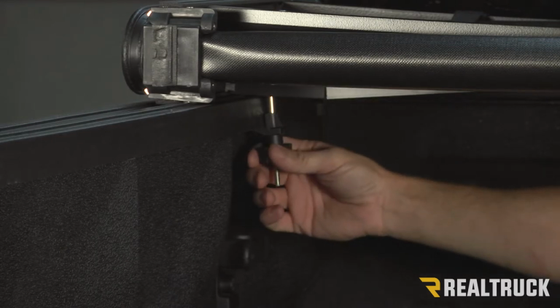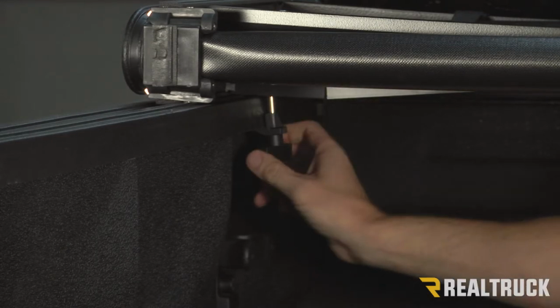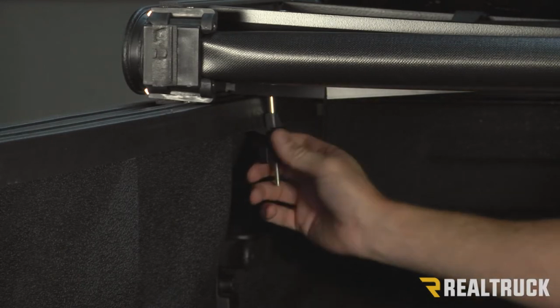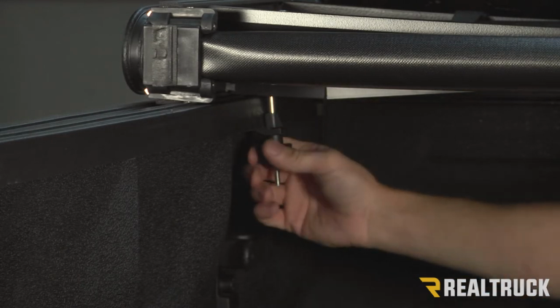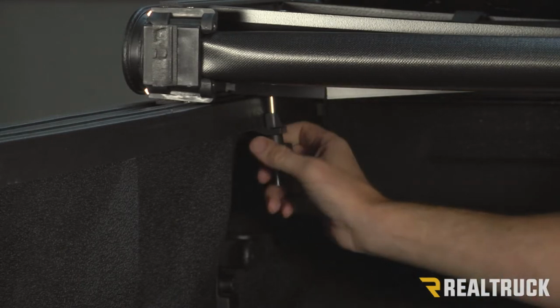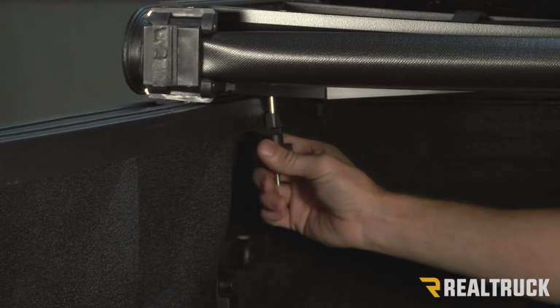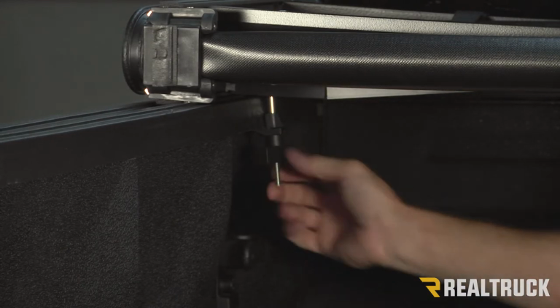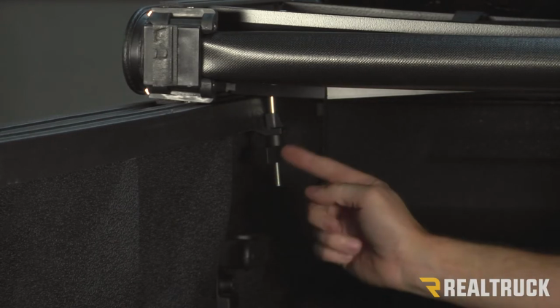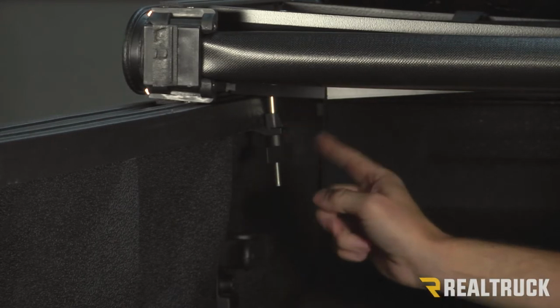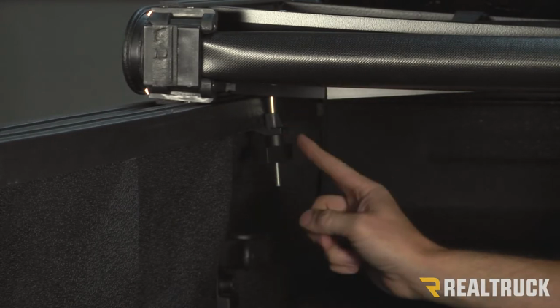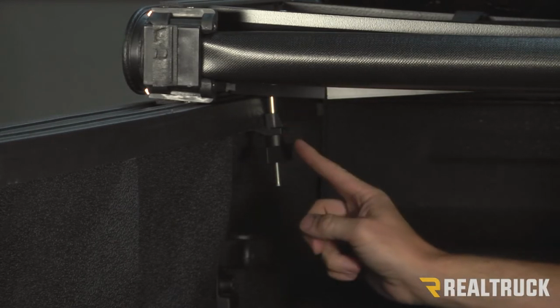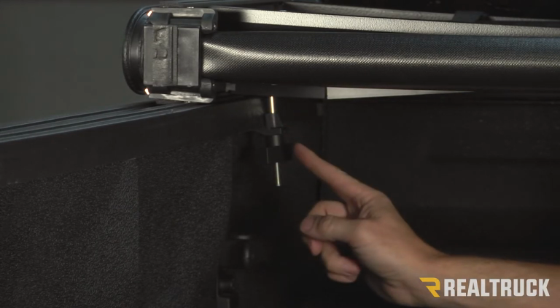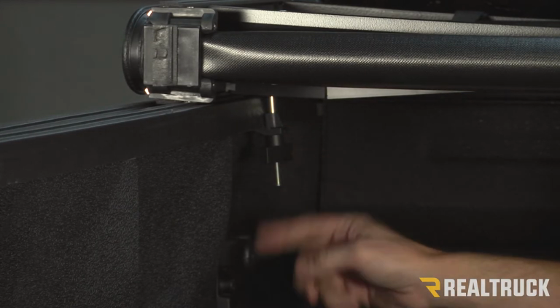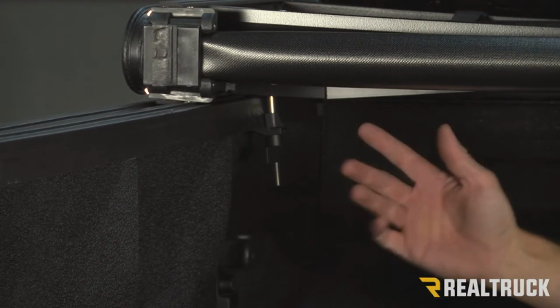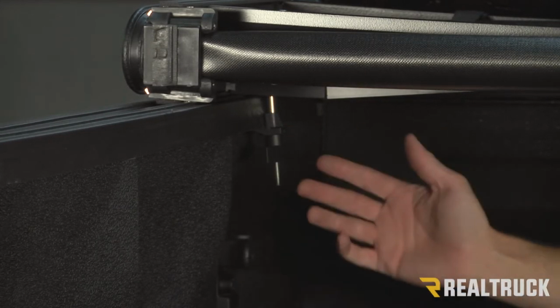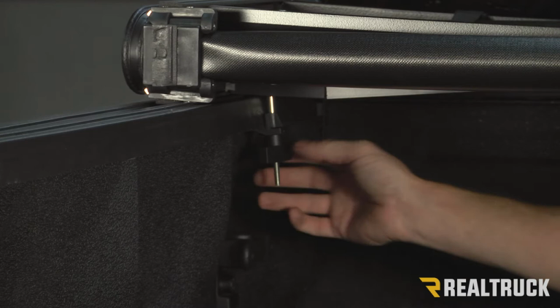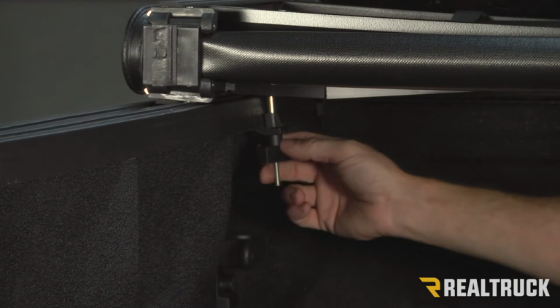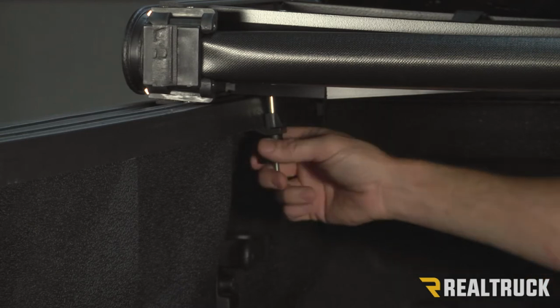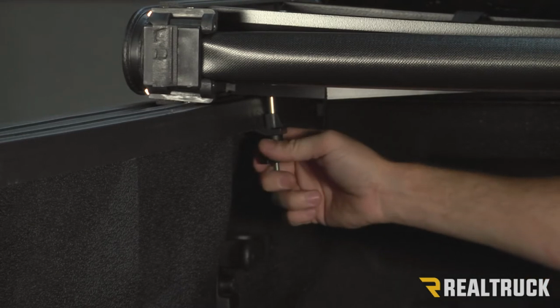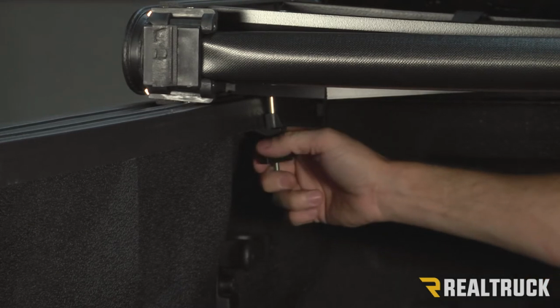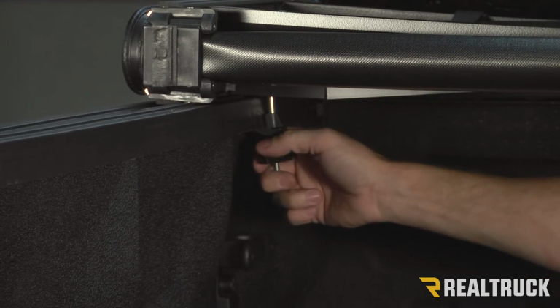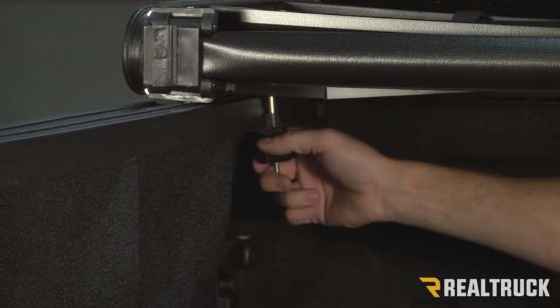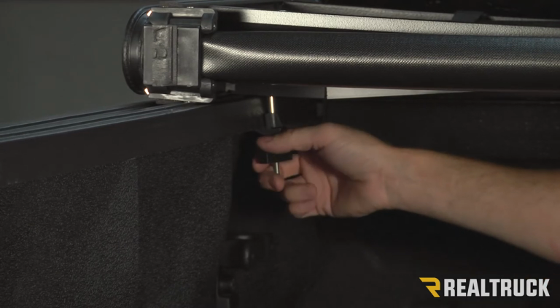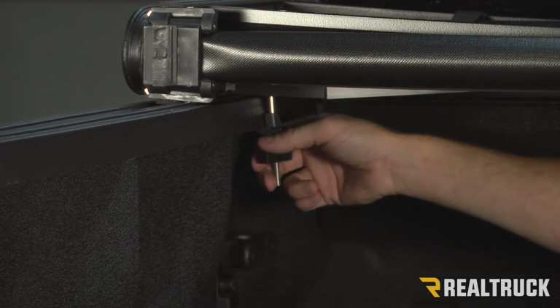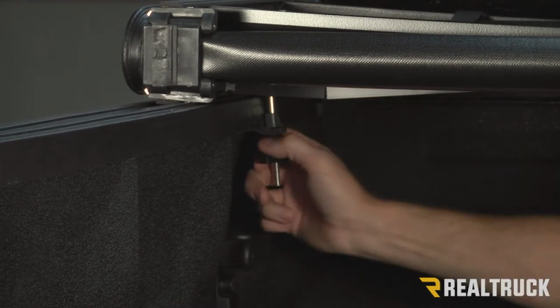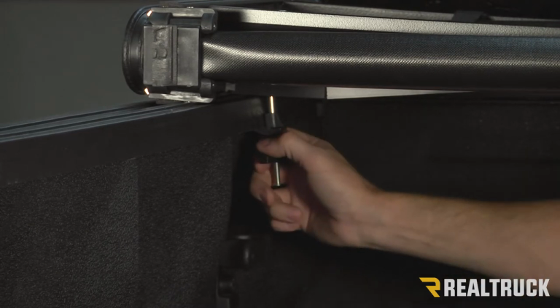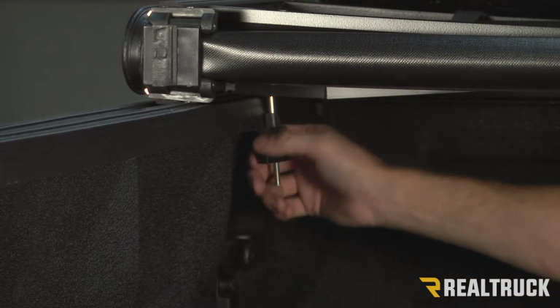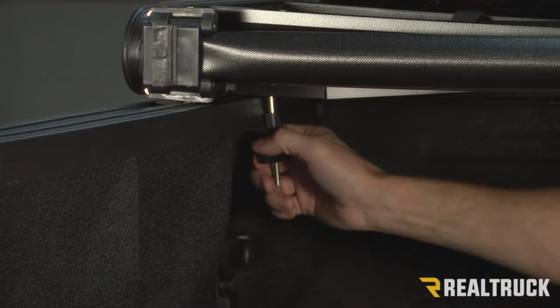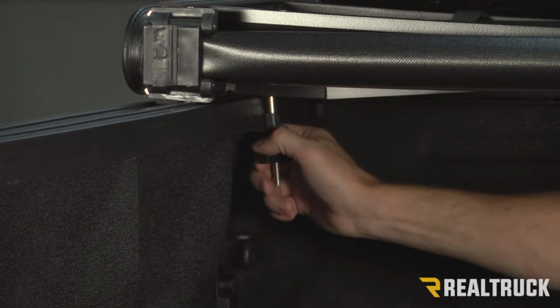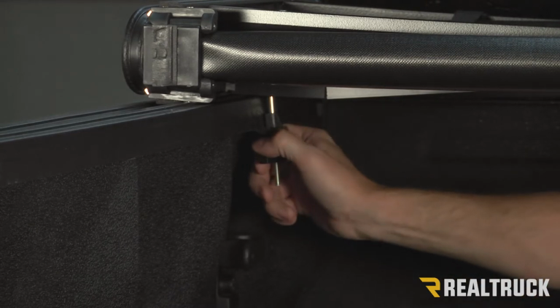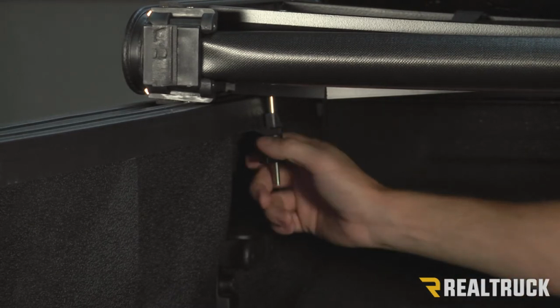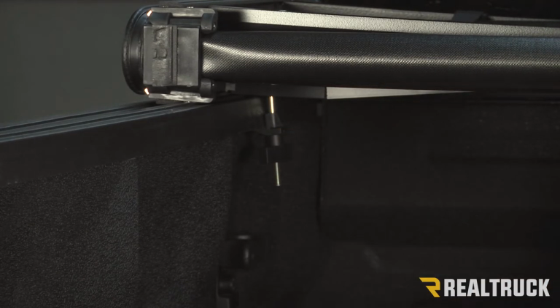So when you try to loosen it up, the whole shaft spins. And if the whole shaft is spinning, that means you can't lower it down — you cannot remove it from the truck.